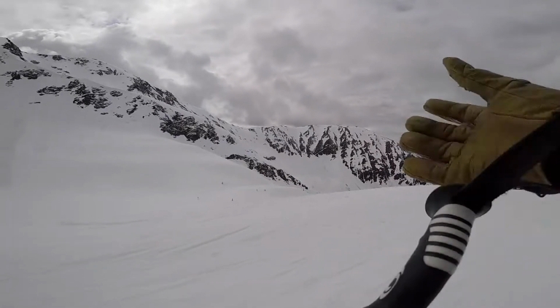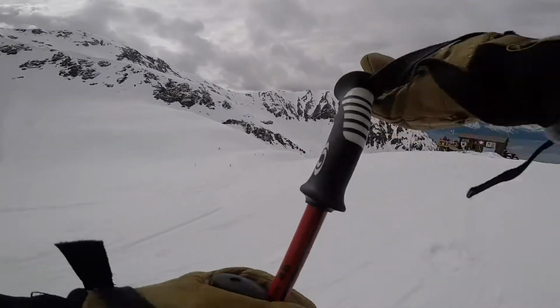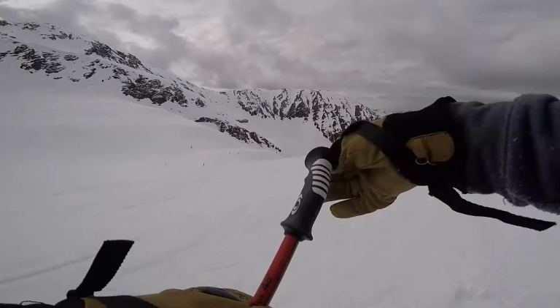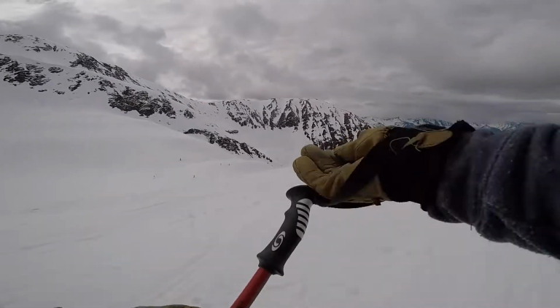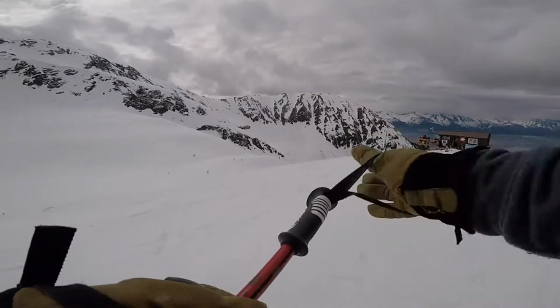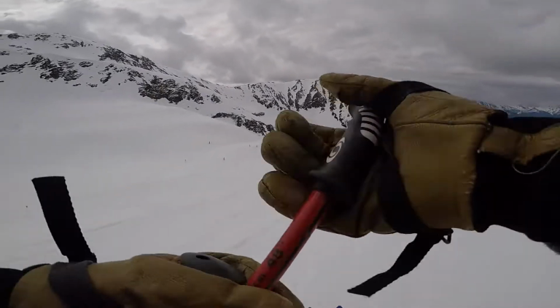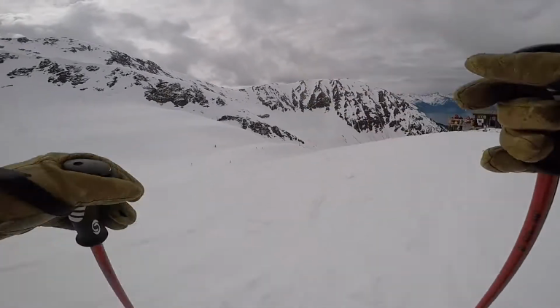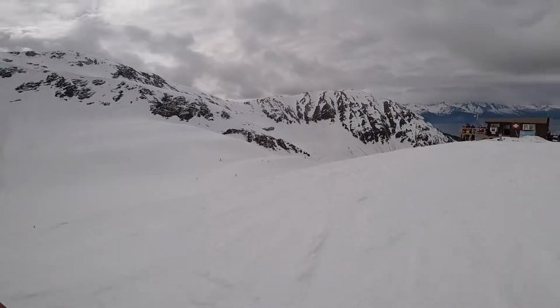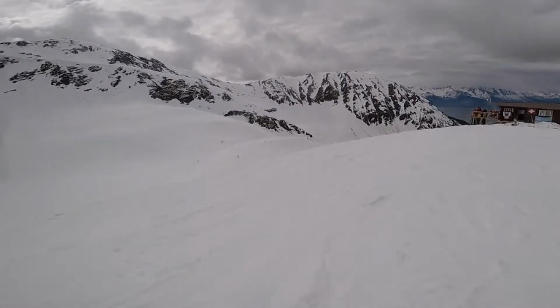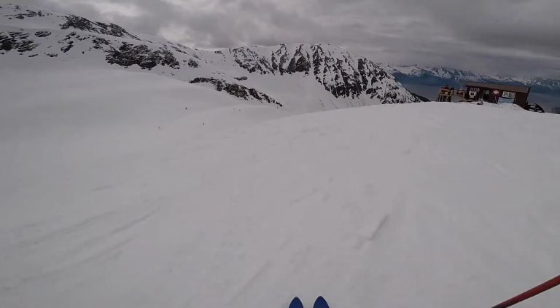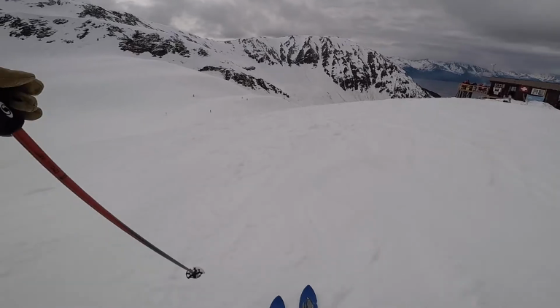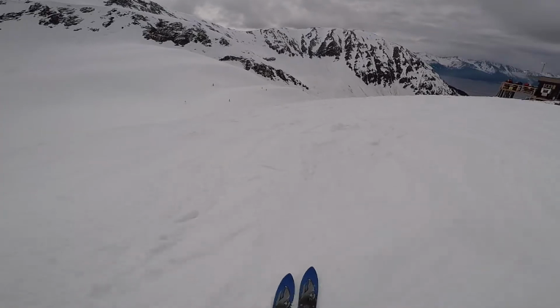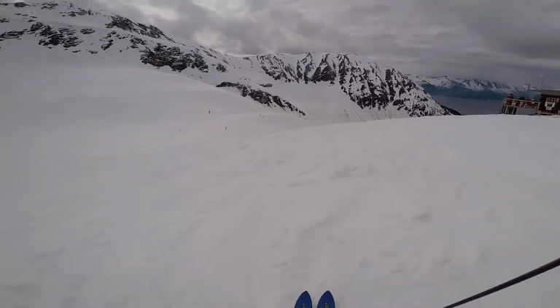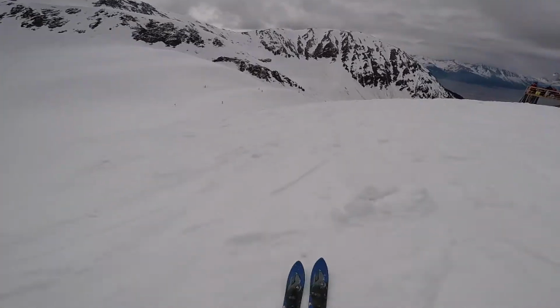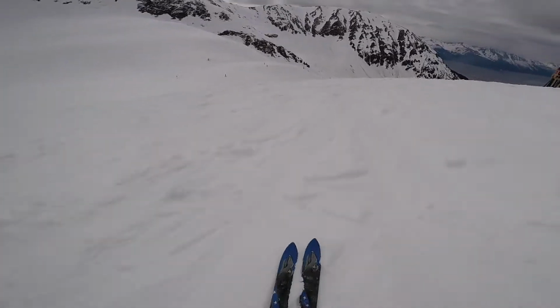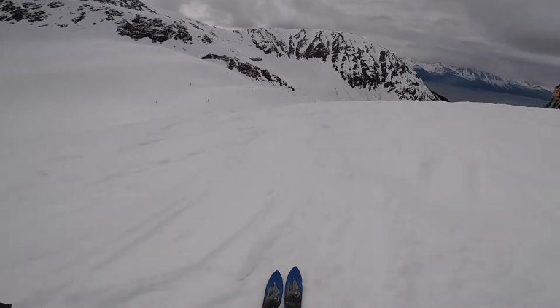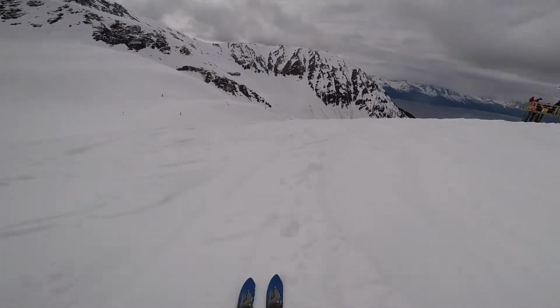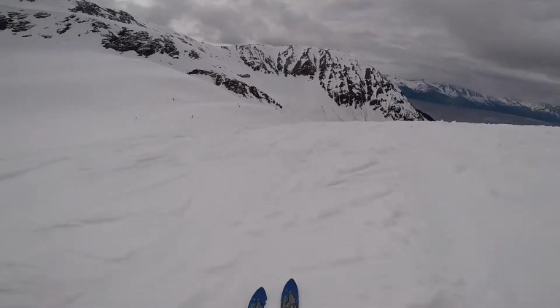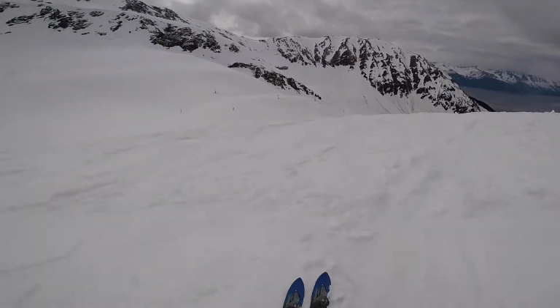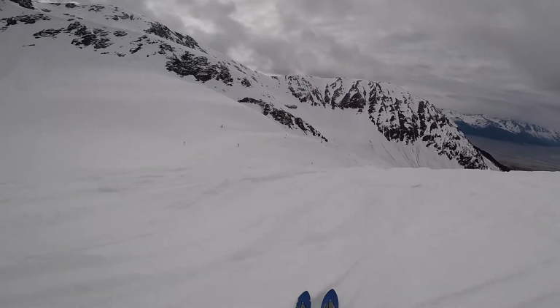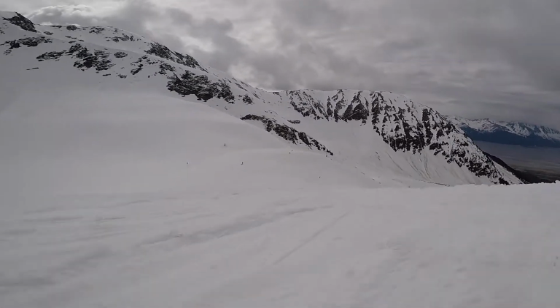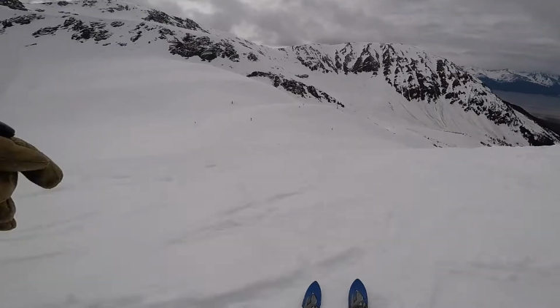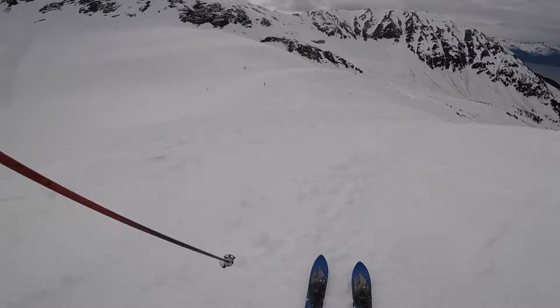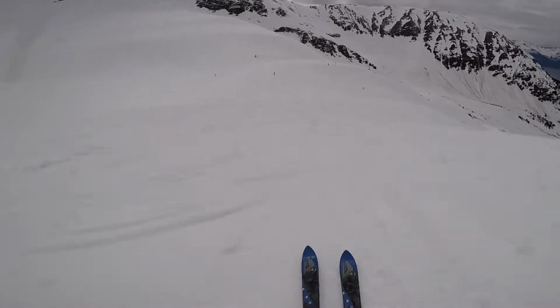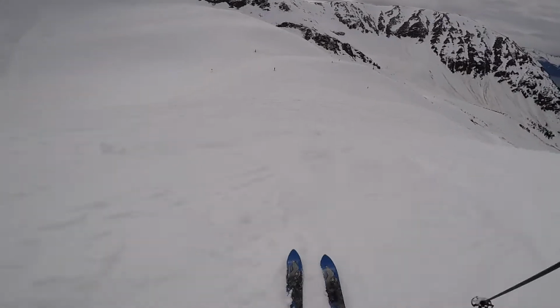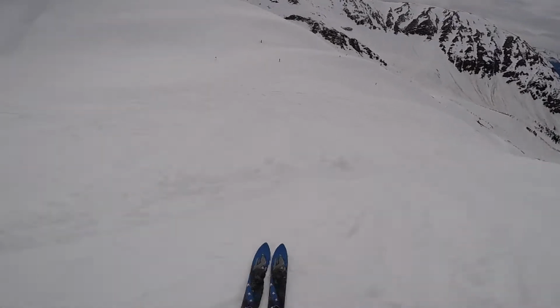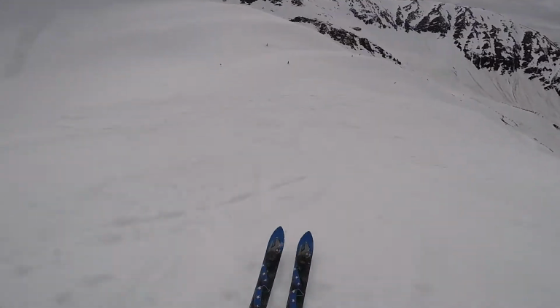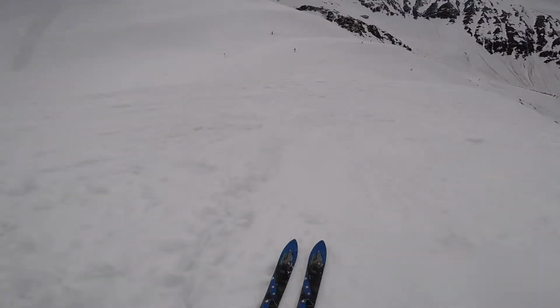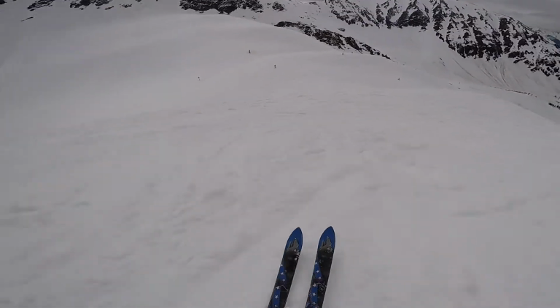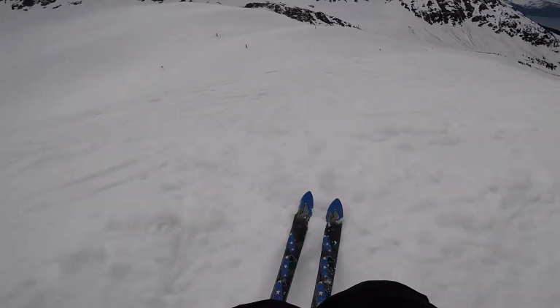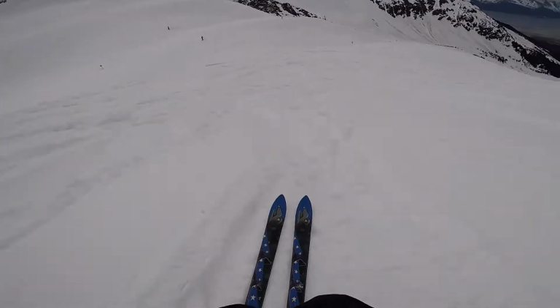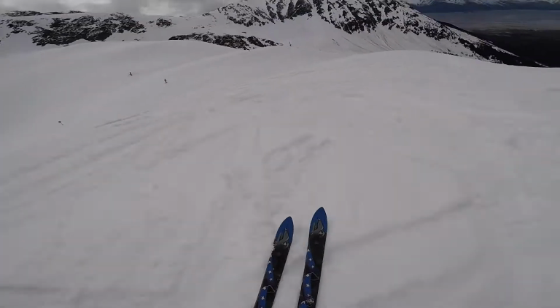I've been racing to finish this duplex, so it's been tough trying to edit this stuff. We got some spring schmoo — fast schmoo.